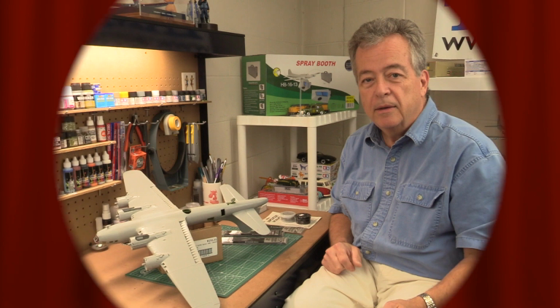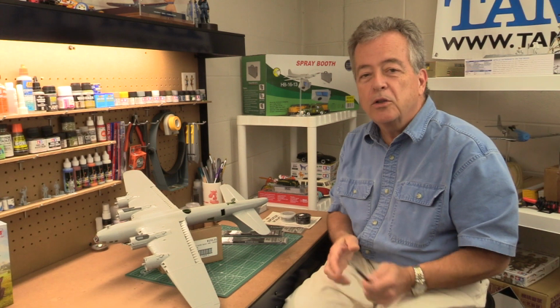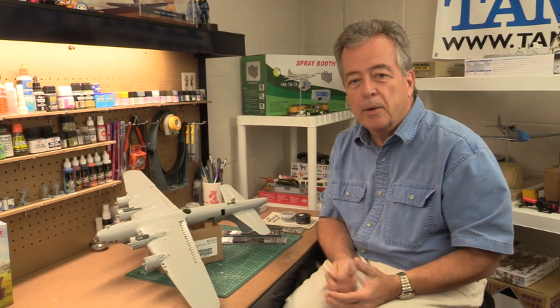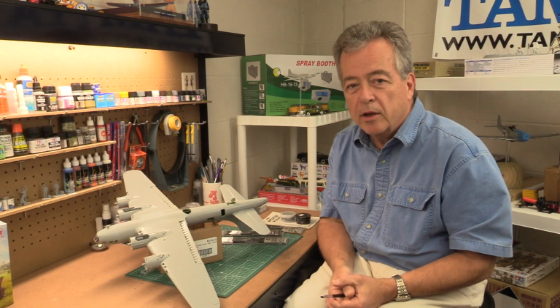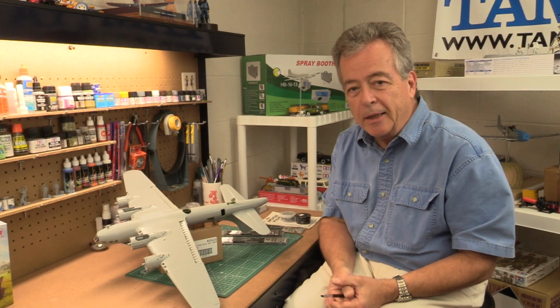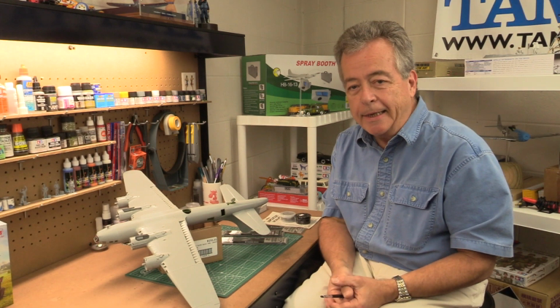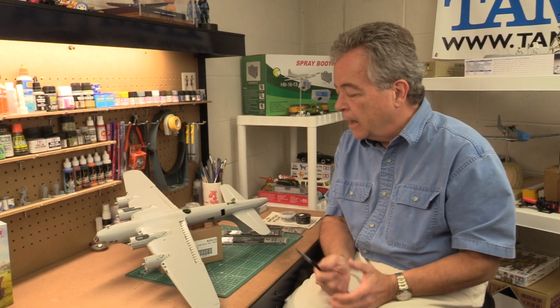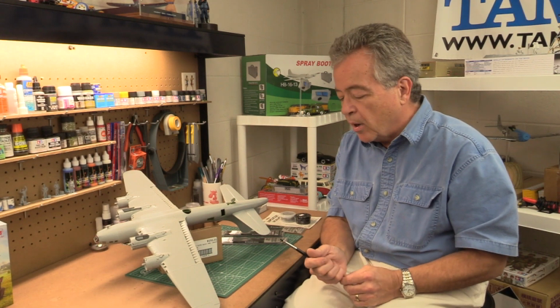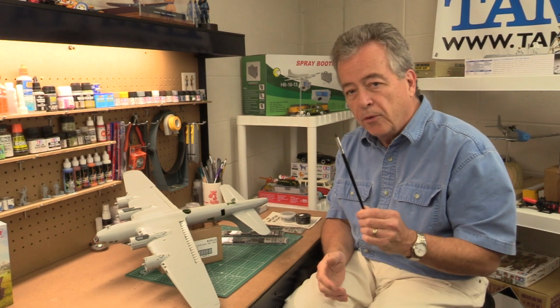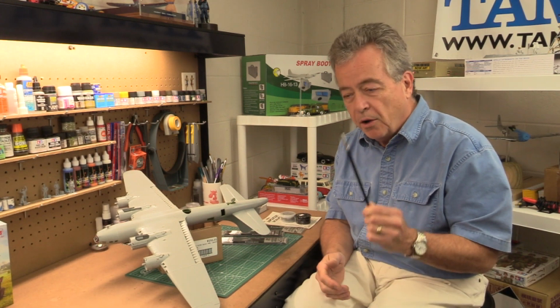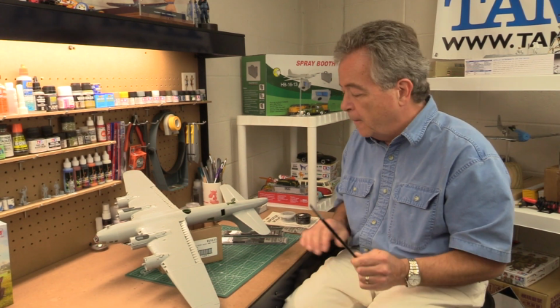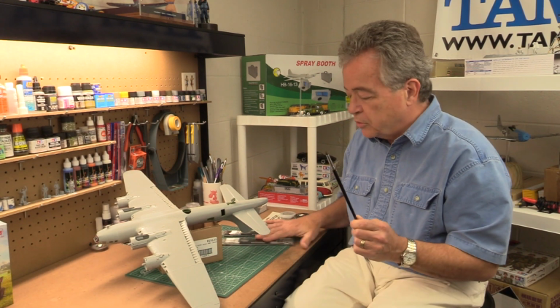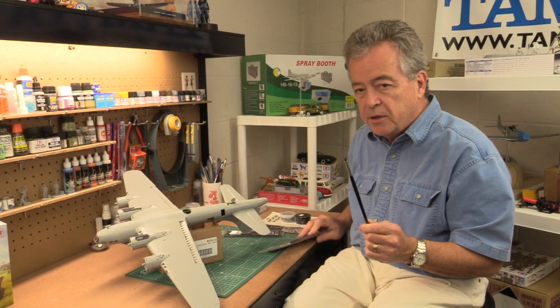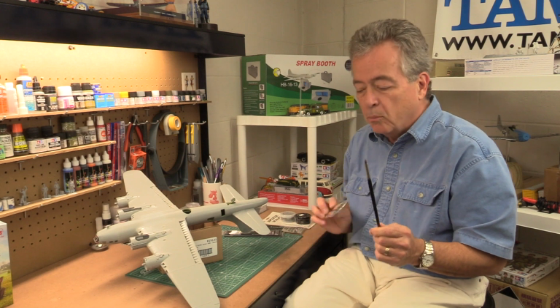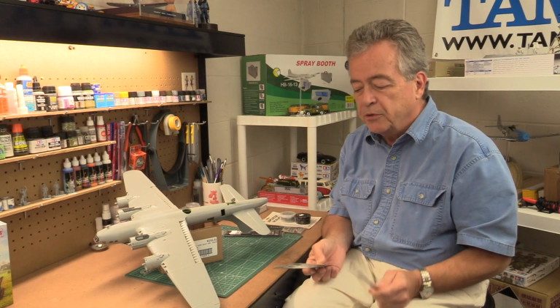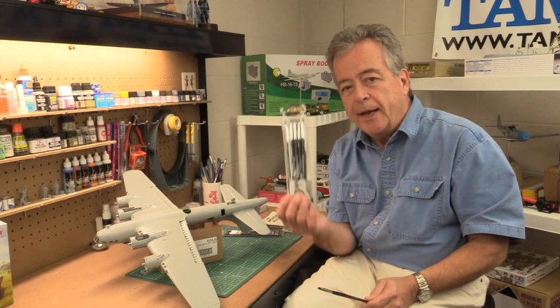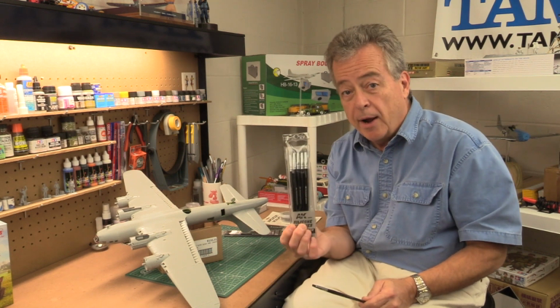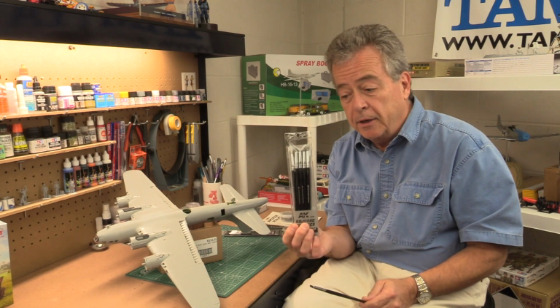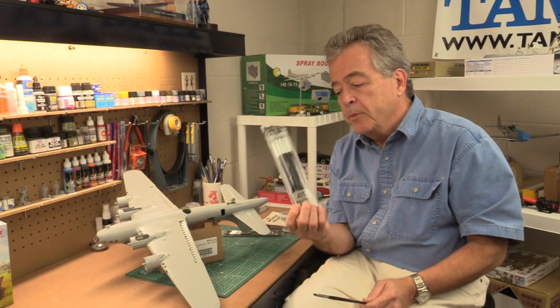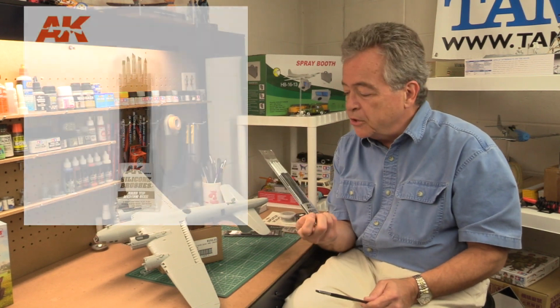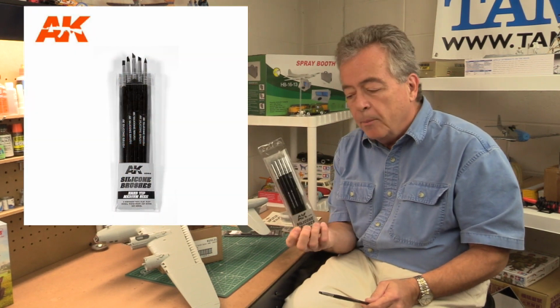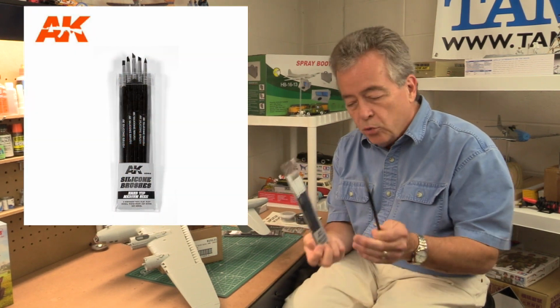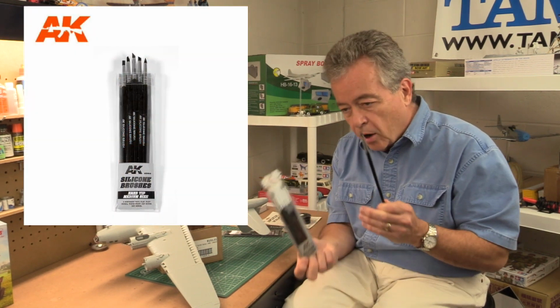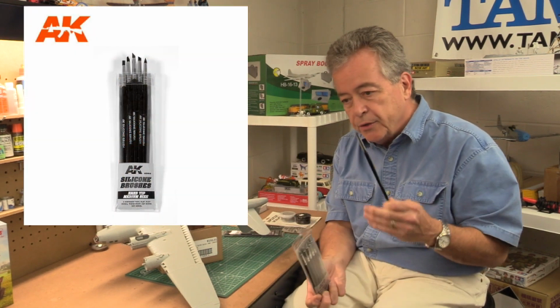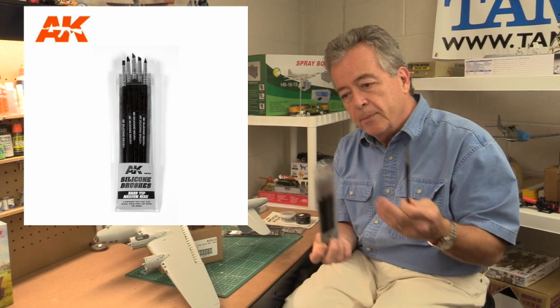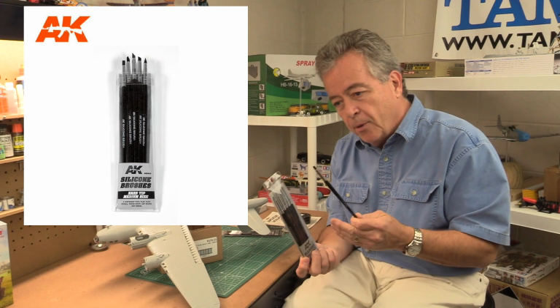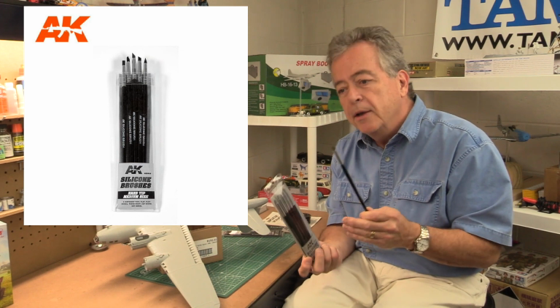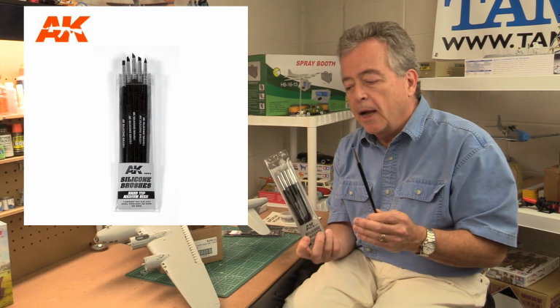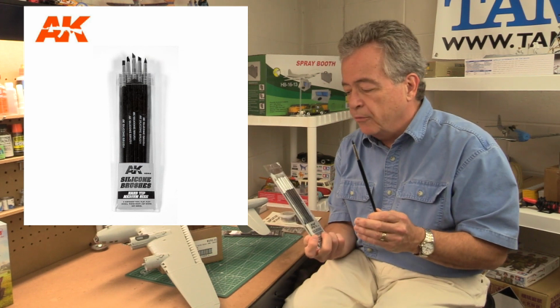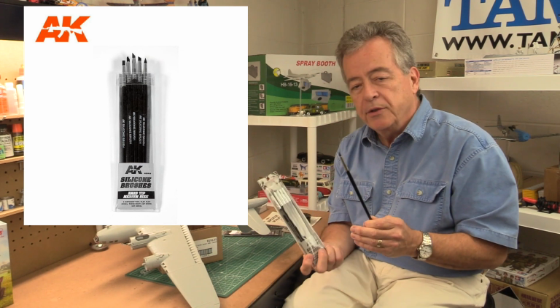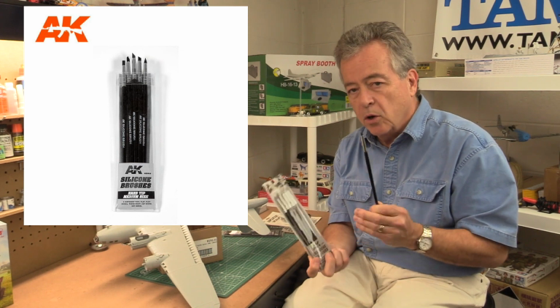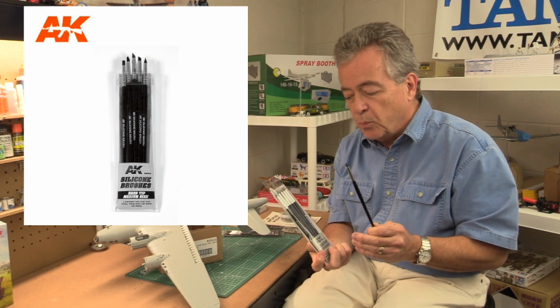We're going to do a quick product spotlight today and the product we're focusing on are these great silicone brushes from AK Interactive. These brushes come in two different hardnesses, hard and medium hard, and they come in two different sizes, a large and a small.